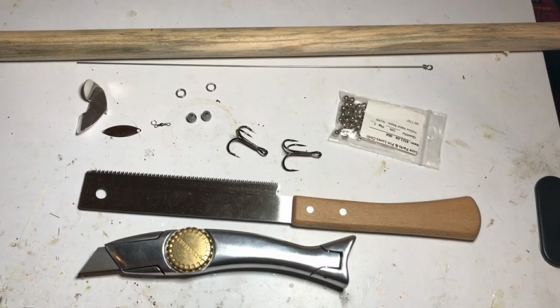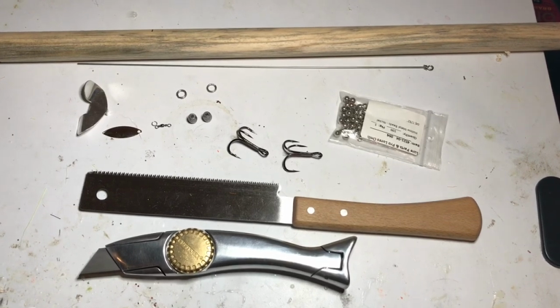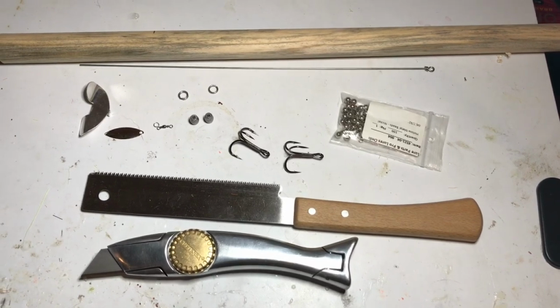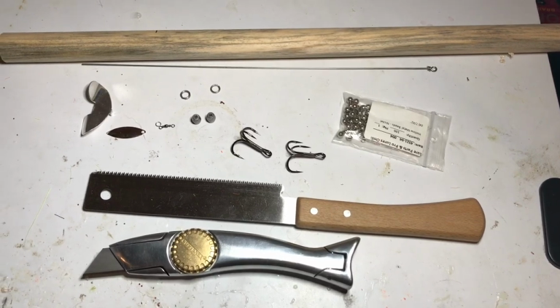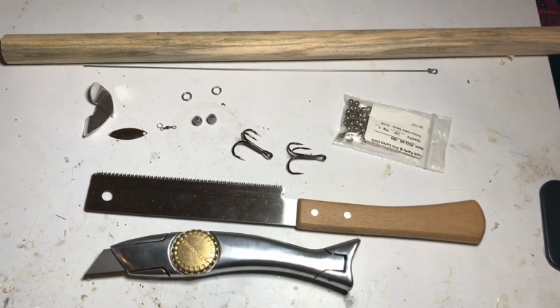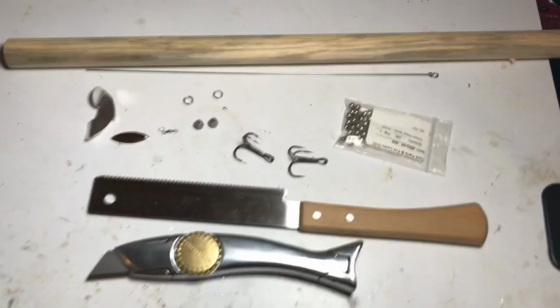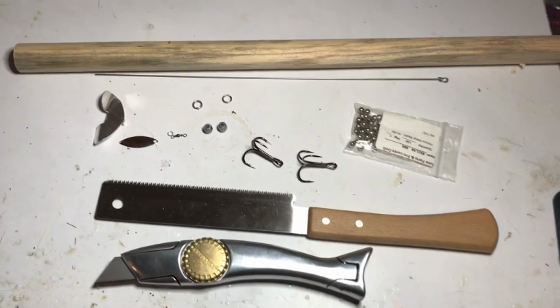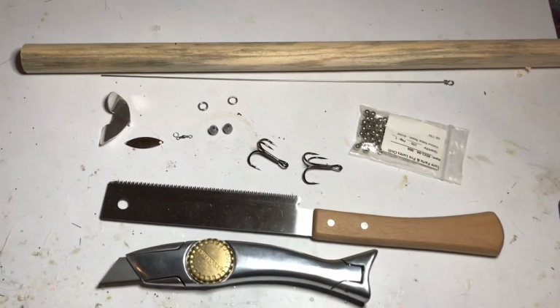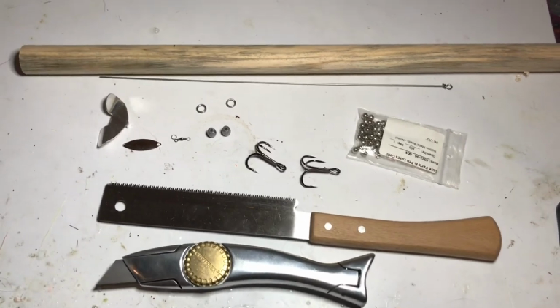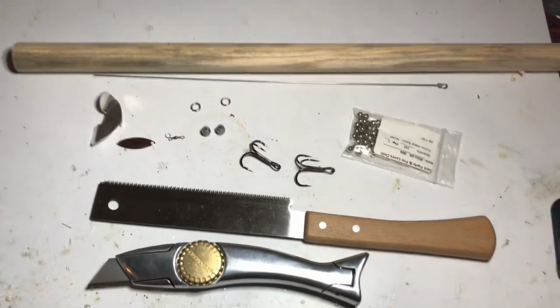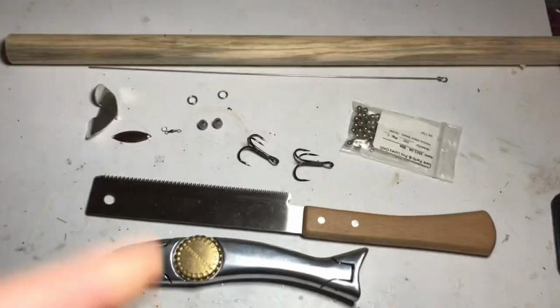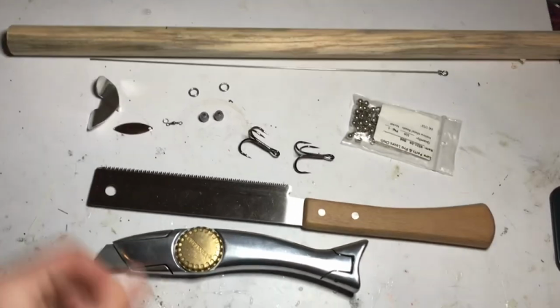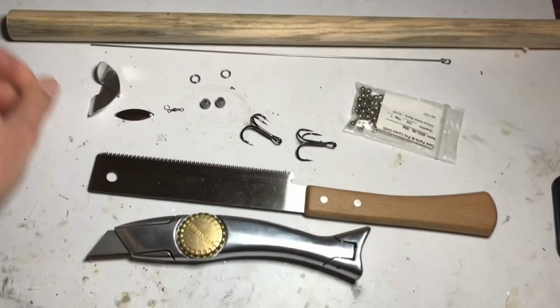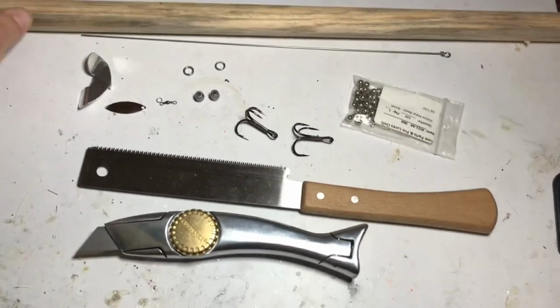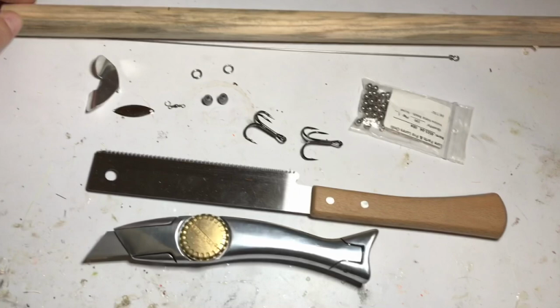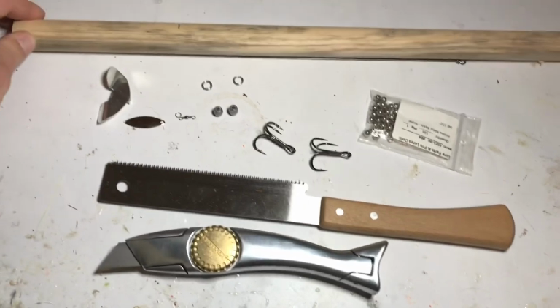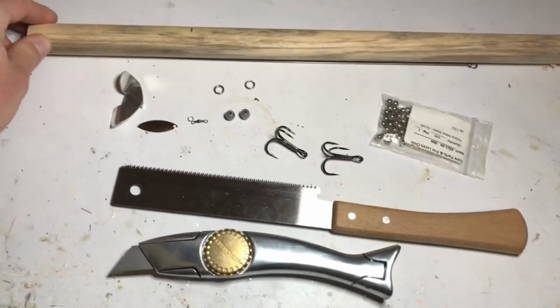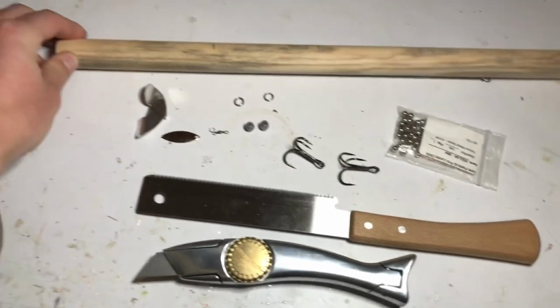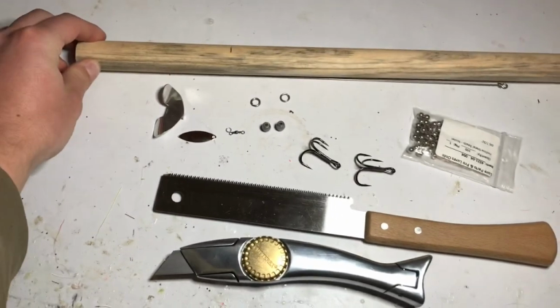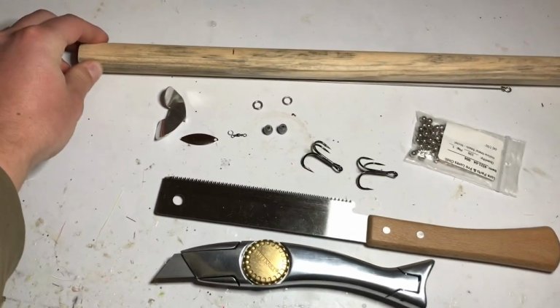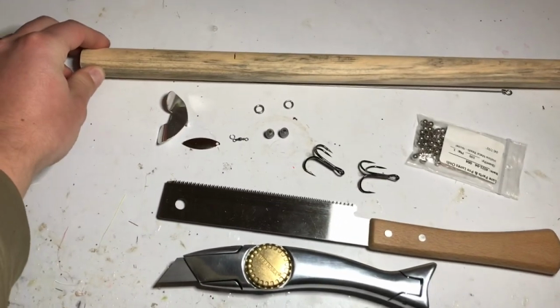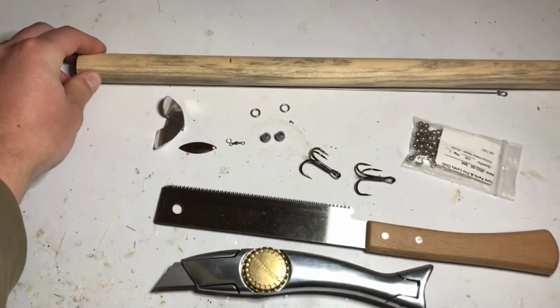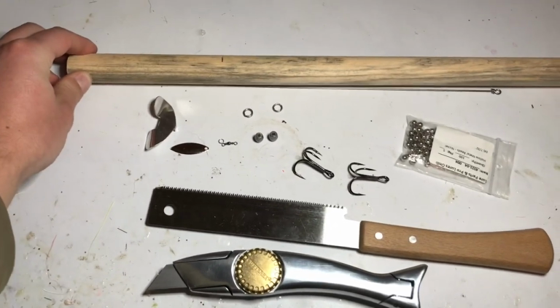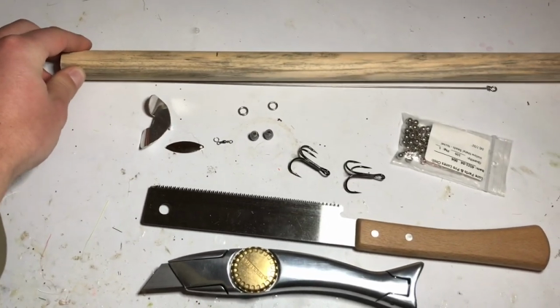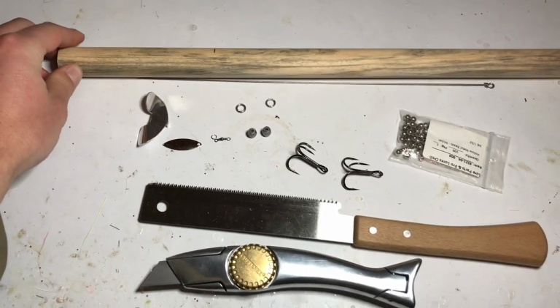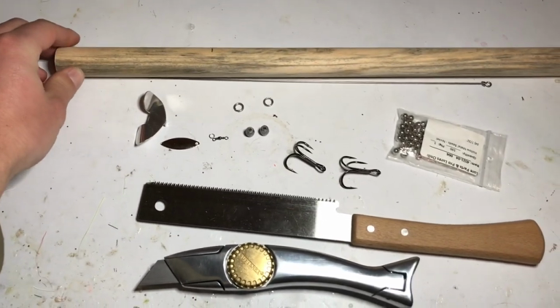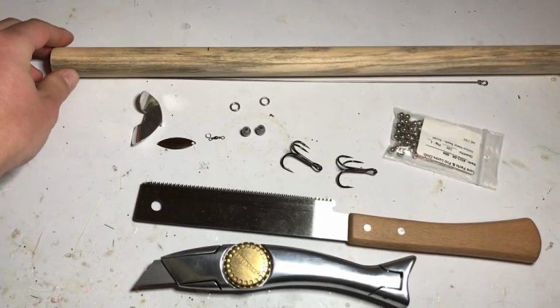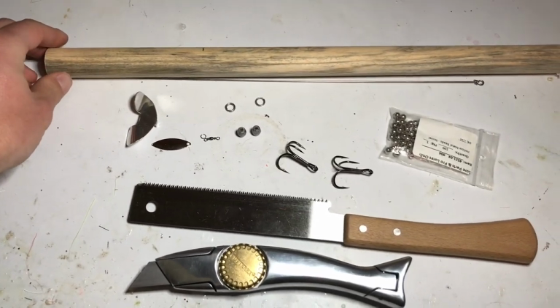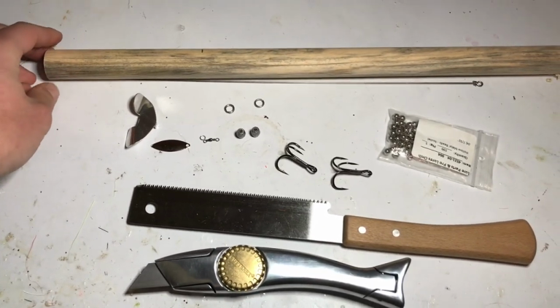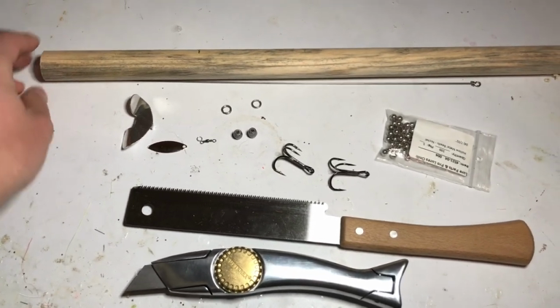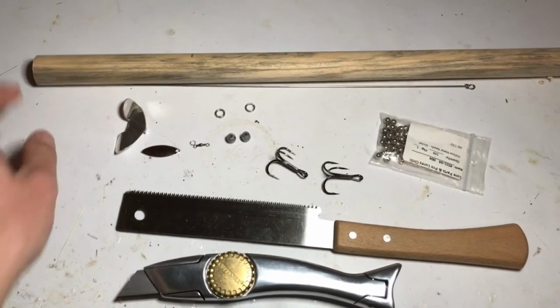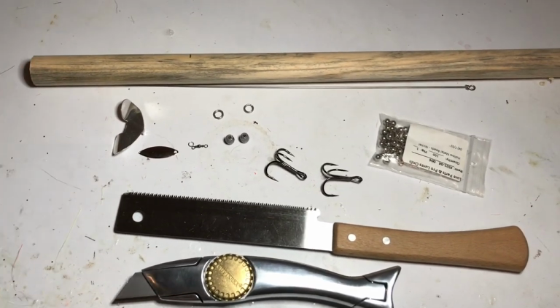Welcome to Cavalink Baits. Today we're going to go ahead and make a musky topwater lure out of a wood dowel you can pick up in any hardware store.